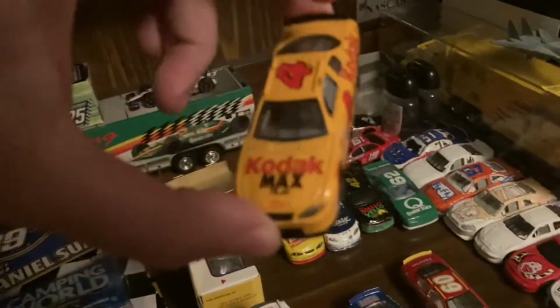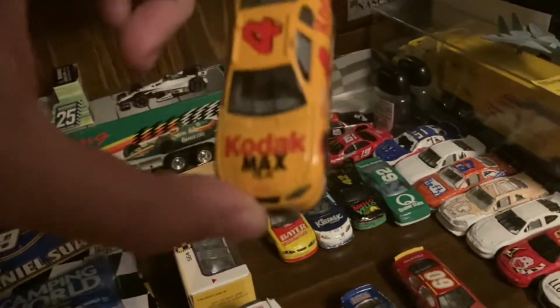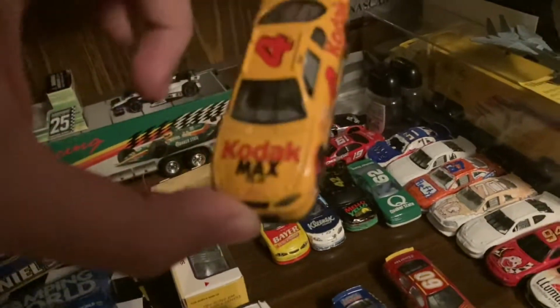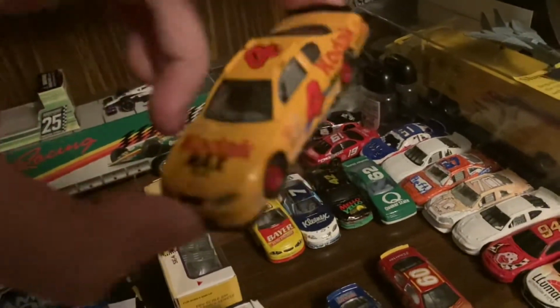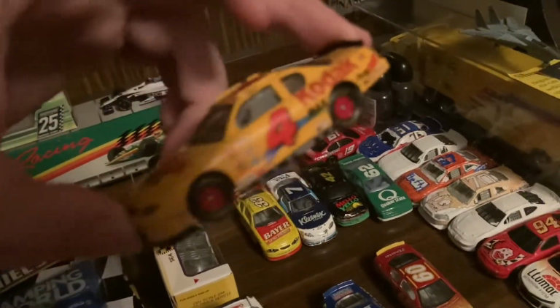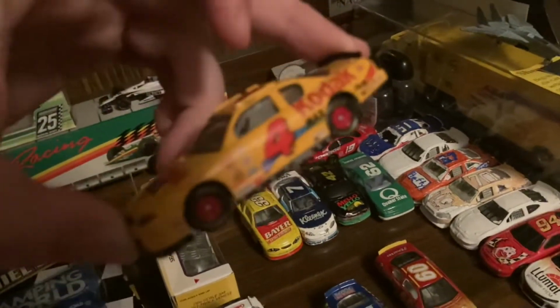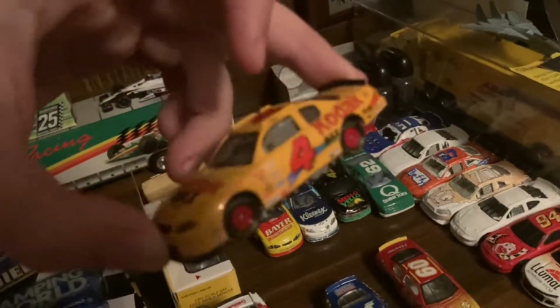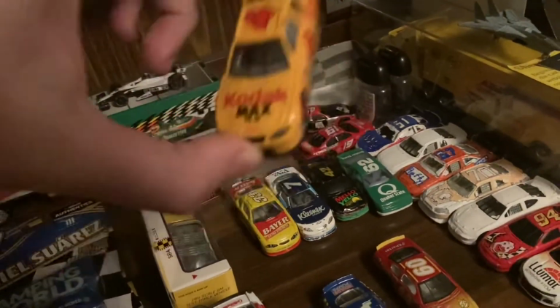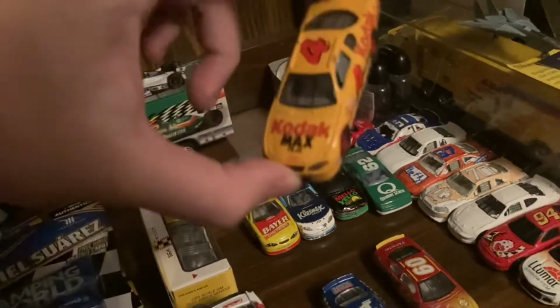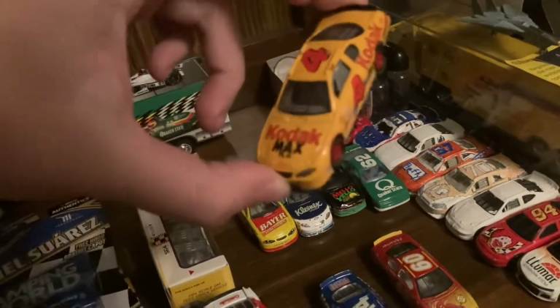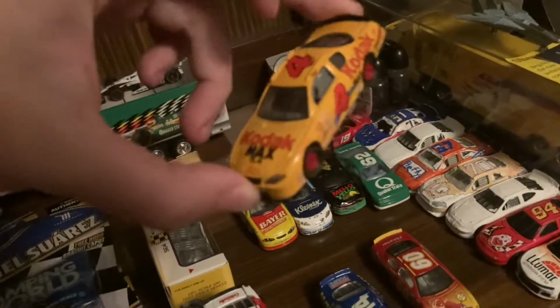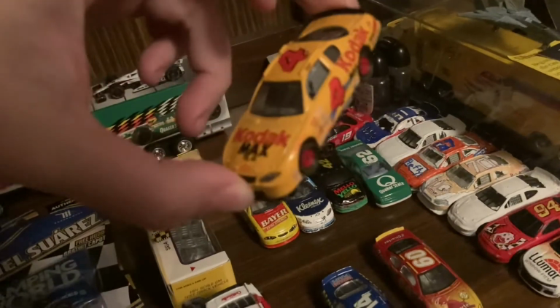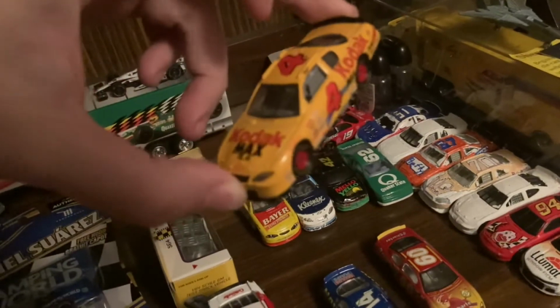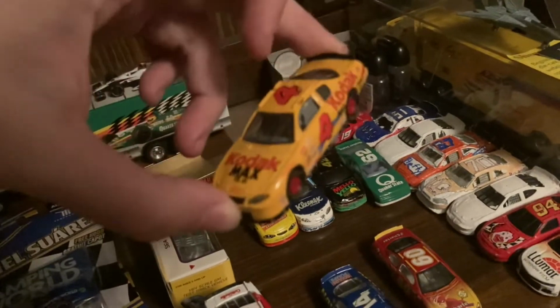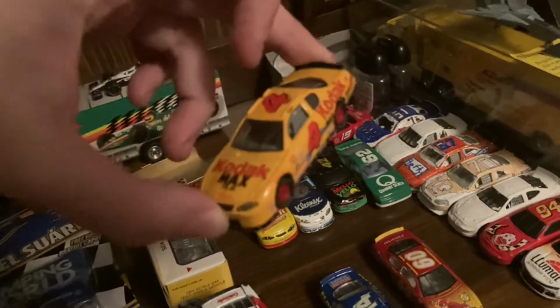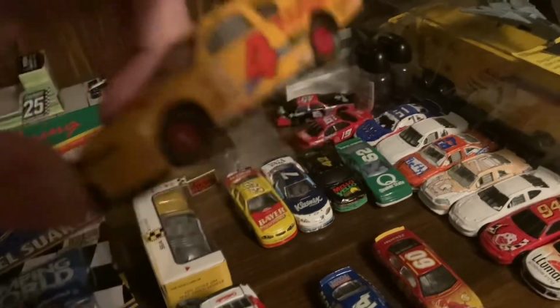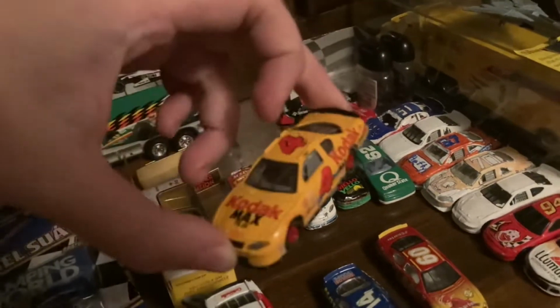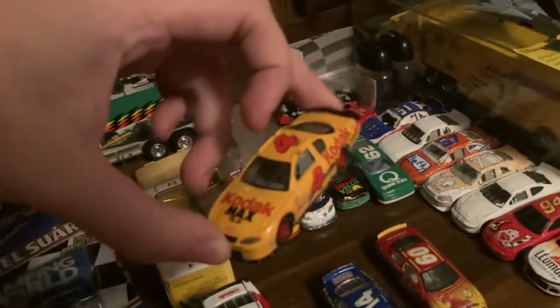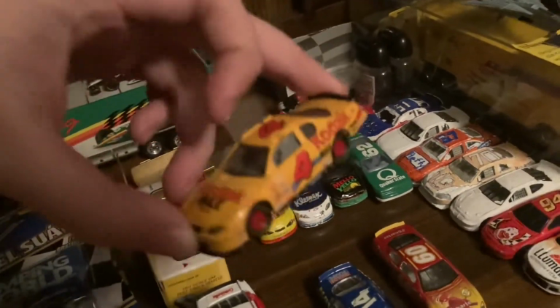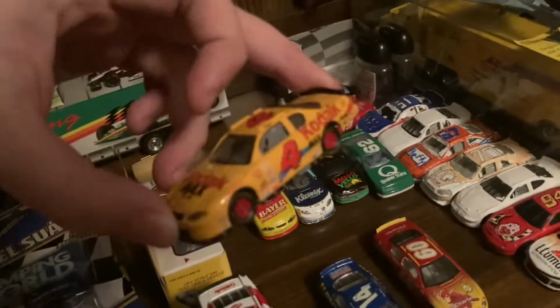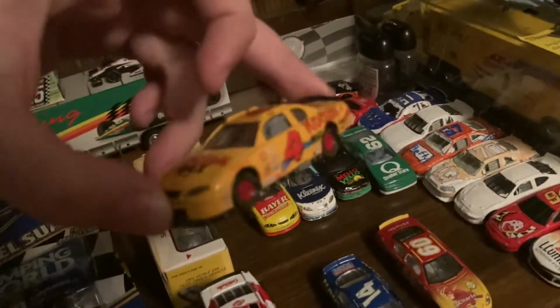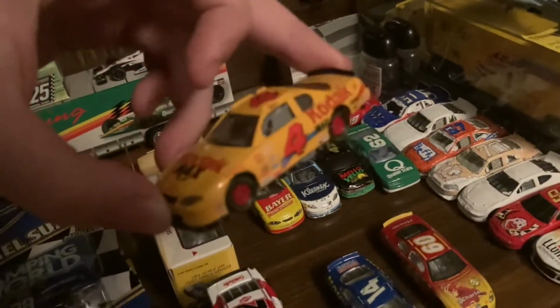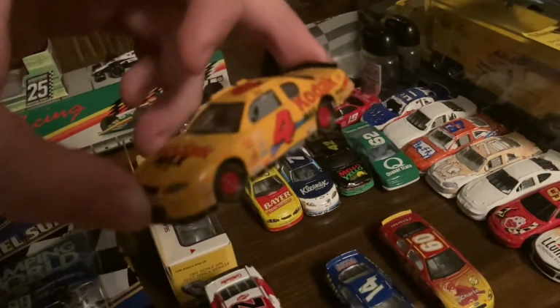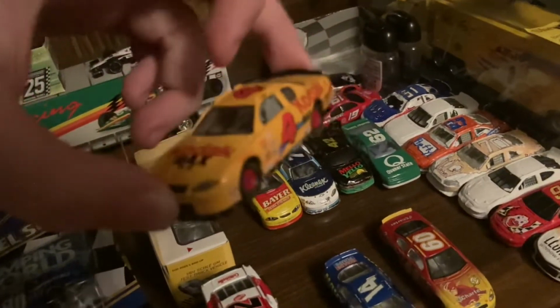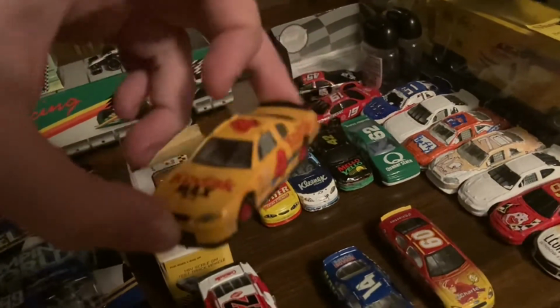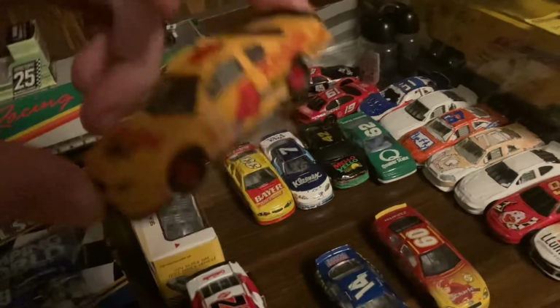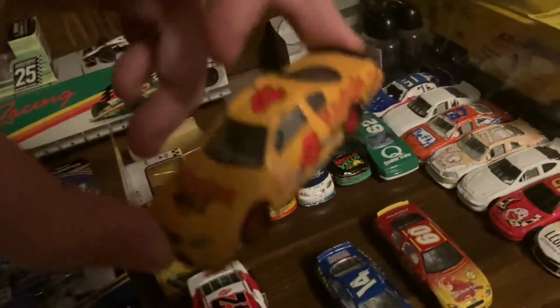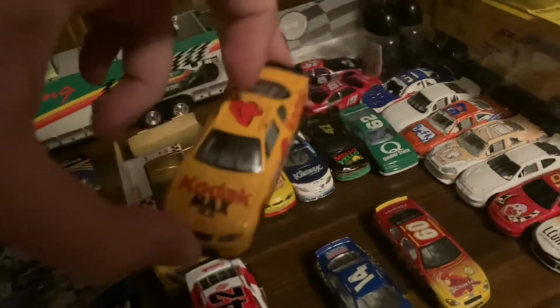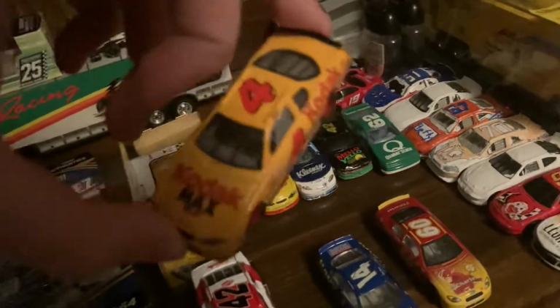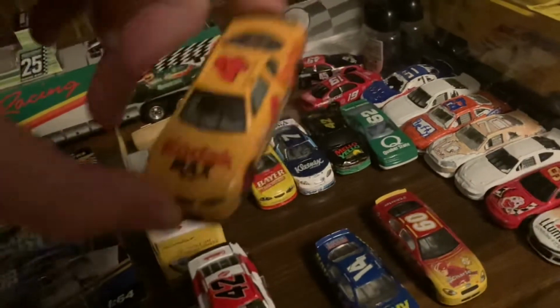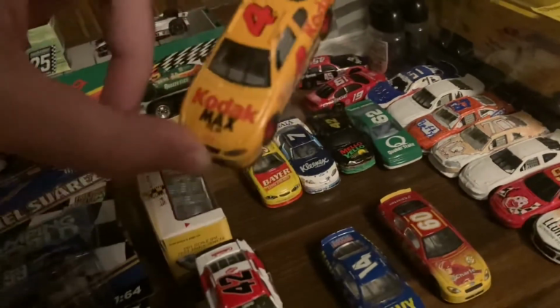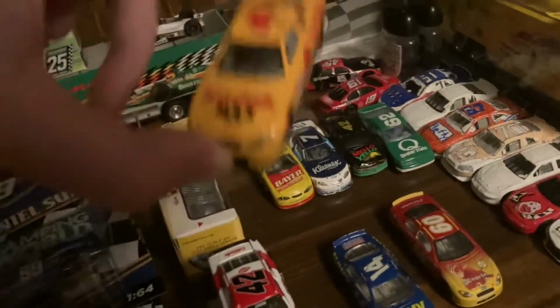The final loose car is the 2000 Bobby Hamilton Kodak Max Film Chevrolet — beautiful car. I thought this was the Robbie Gordon 2001 car for a second, but then I saw it was Bobby Hamilton. Still, I didn't have it, so I'll take it.